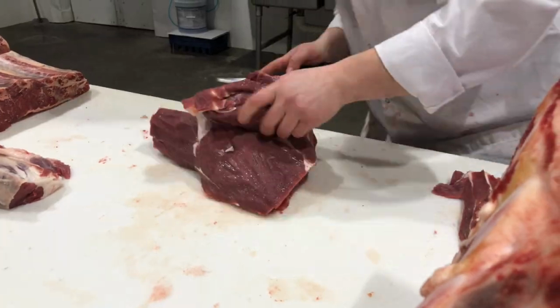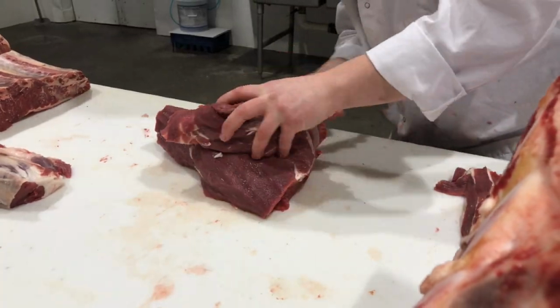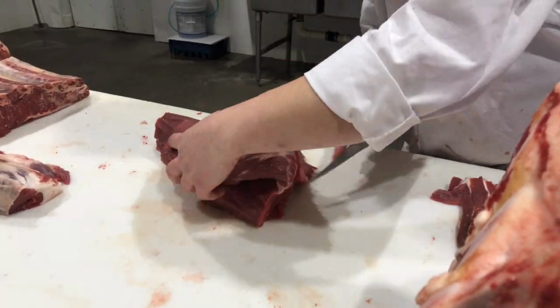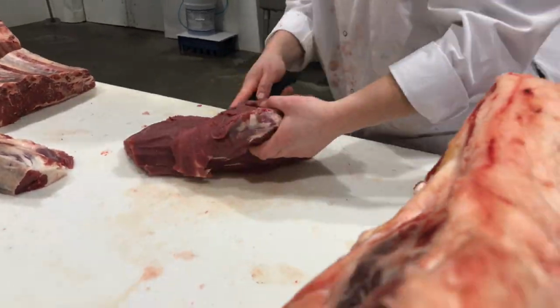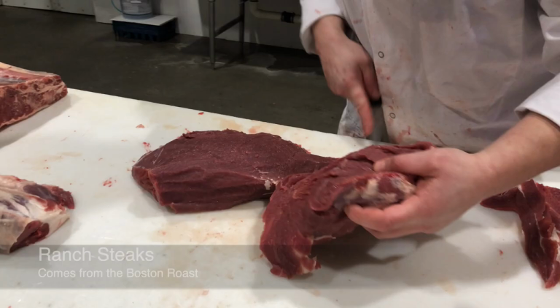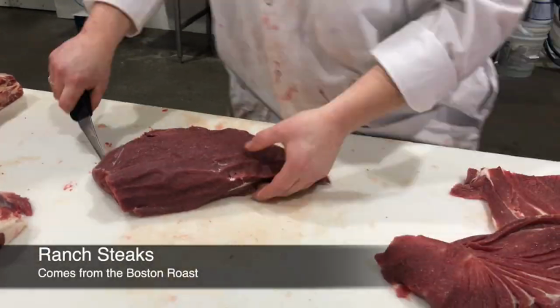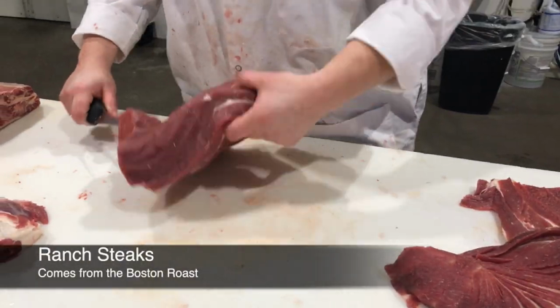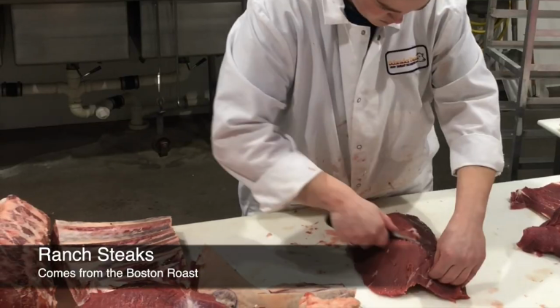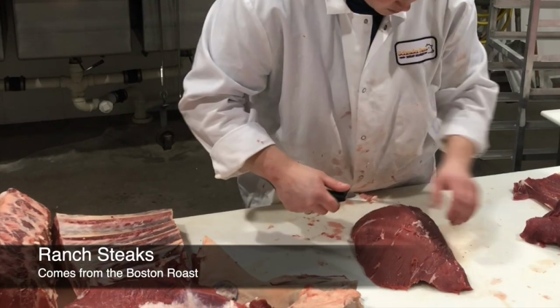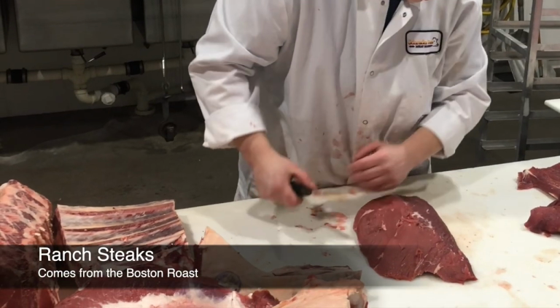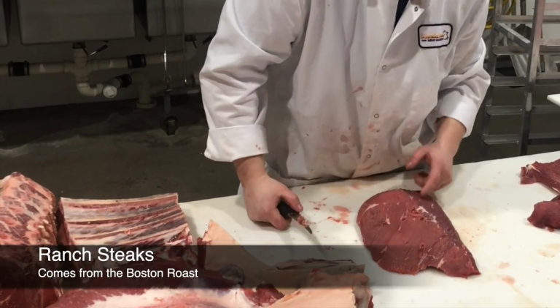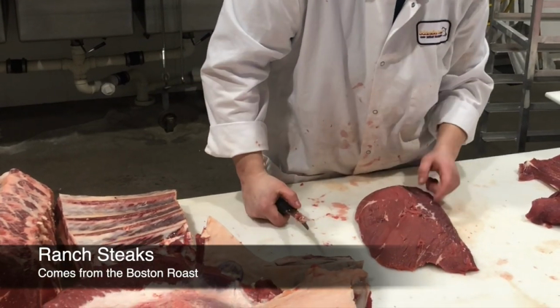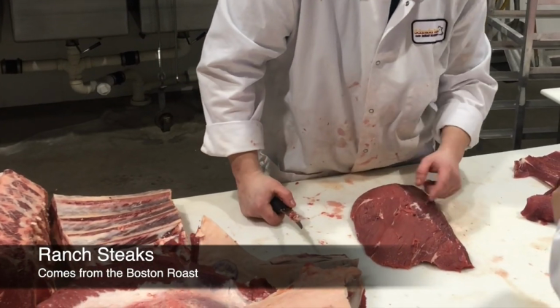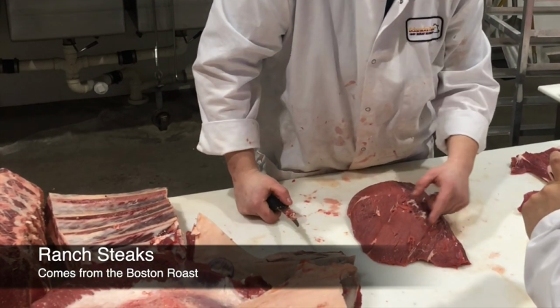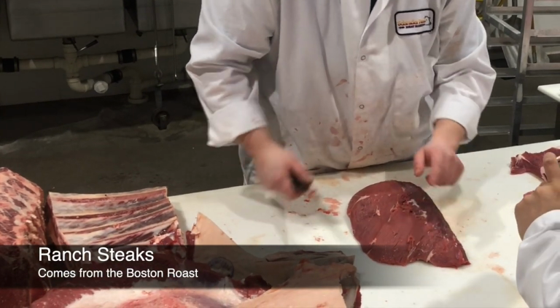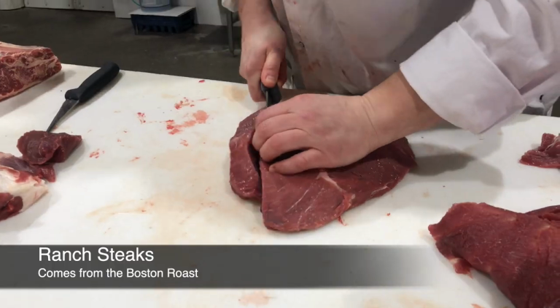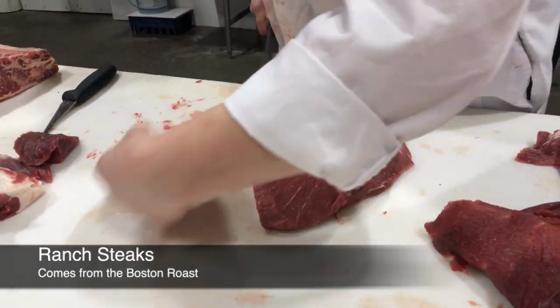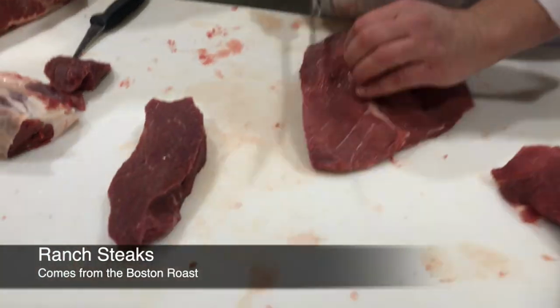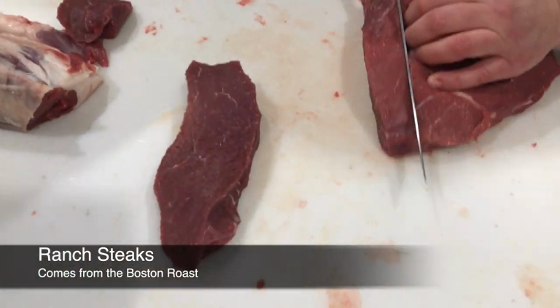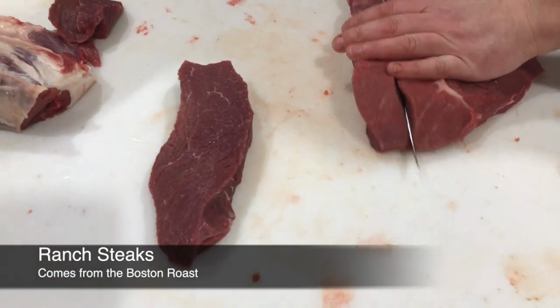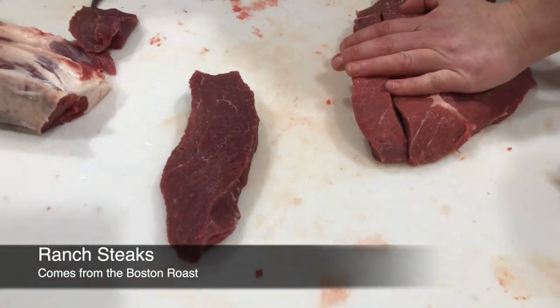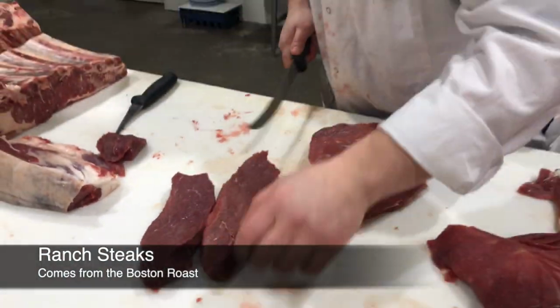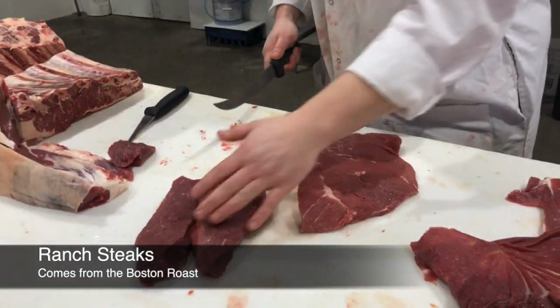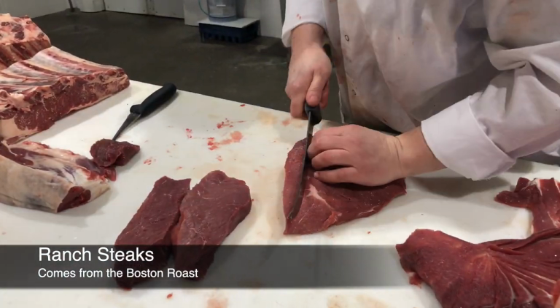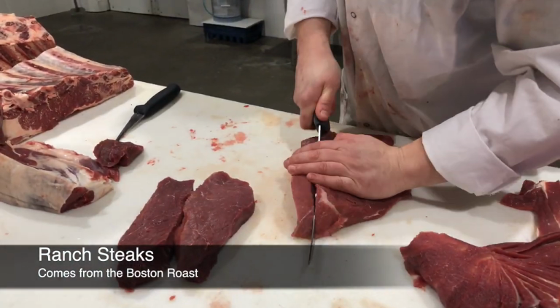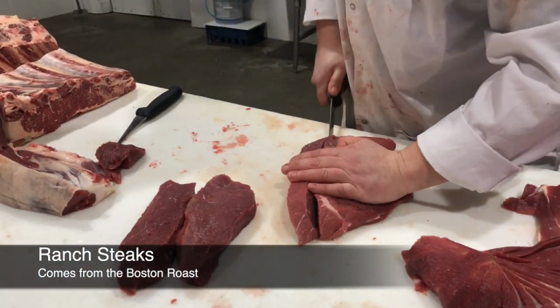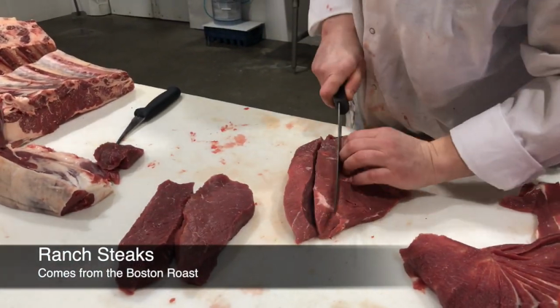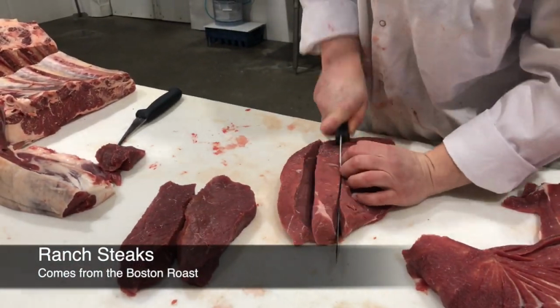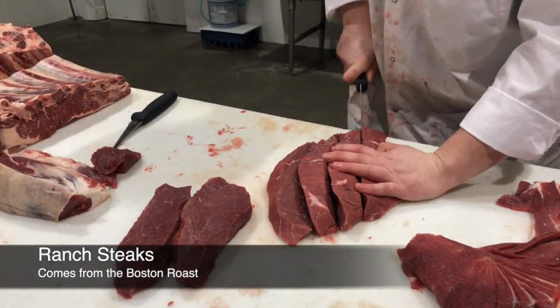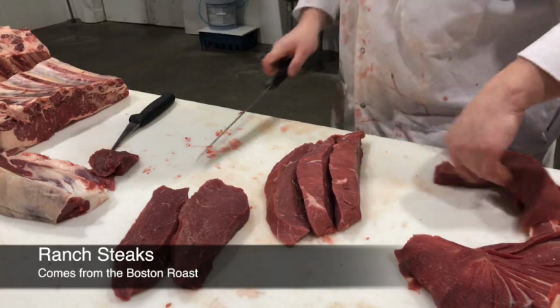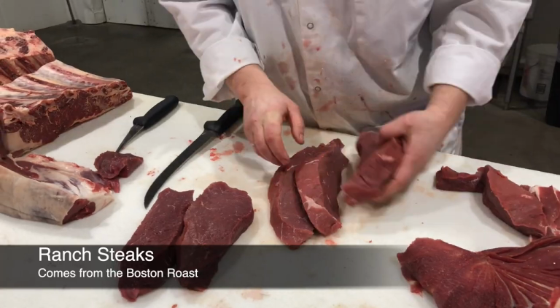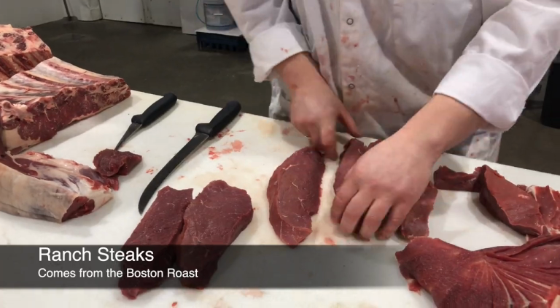This is the center of the Boston here. You can see the grain here. Wherever you can see that, you want to cut at a 90-degree angle to that to make it more tender. This is a ranch steak.